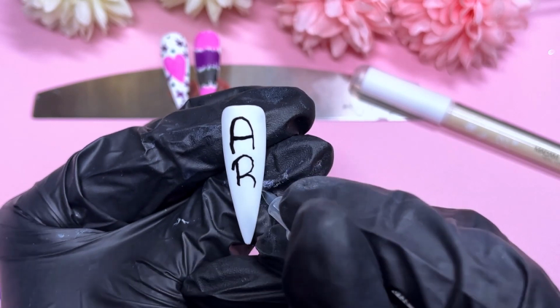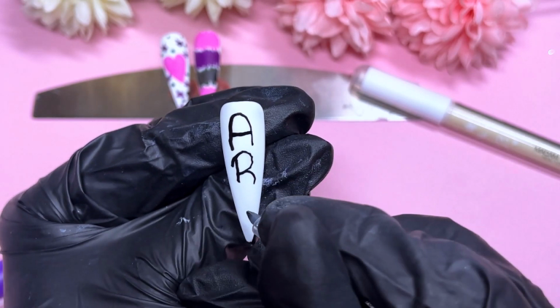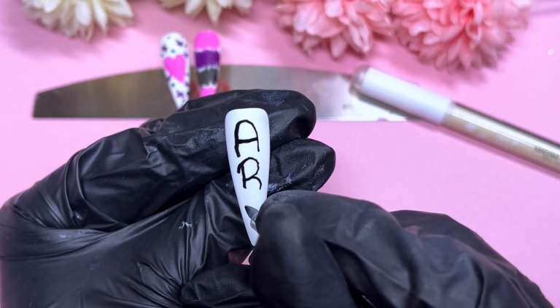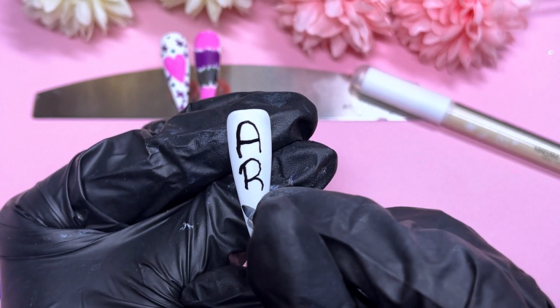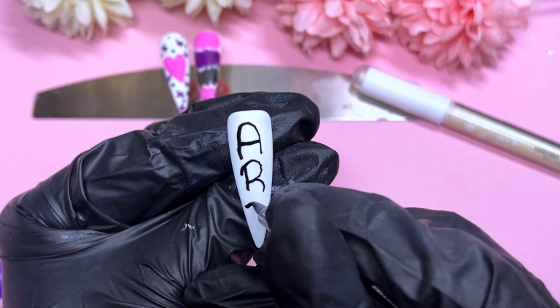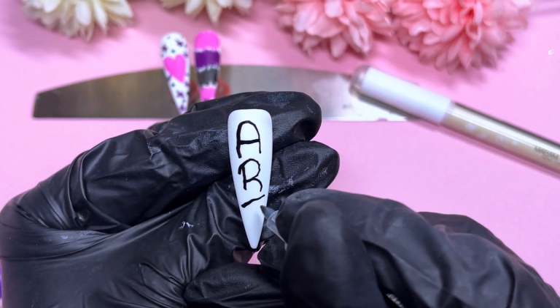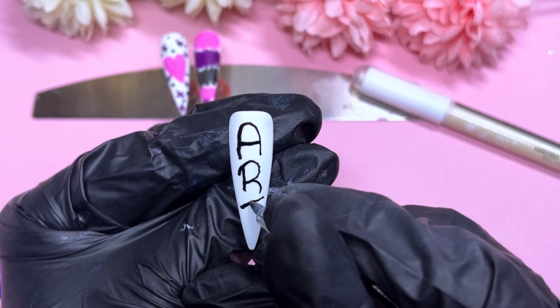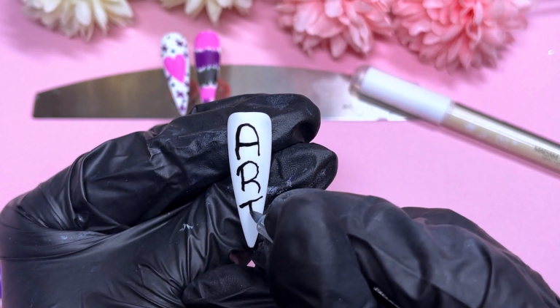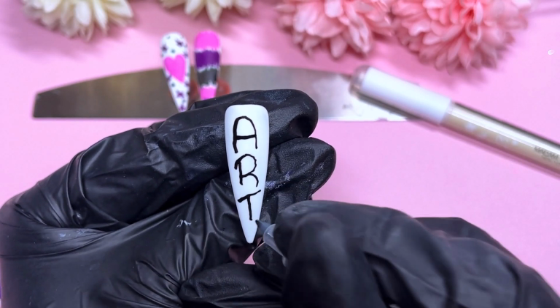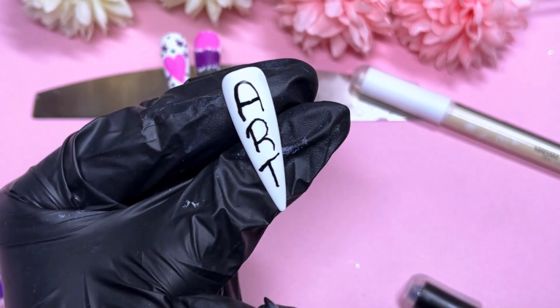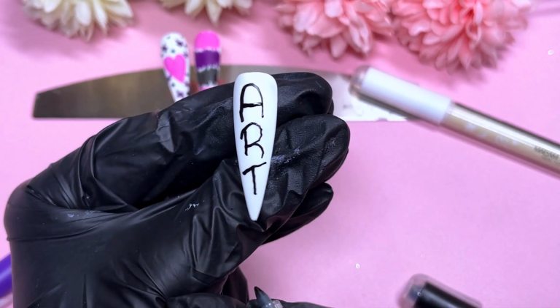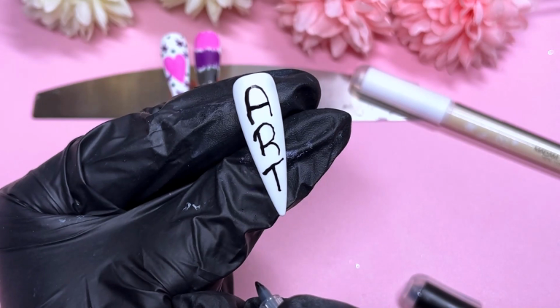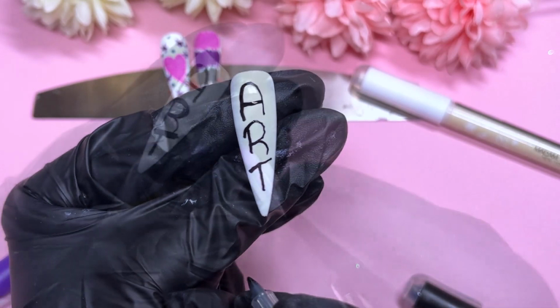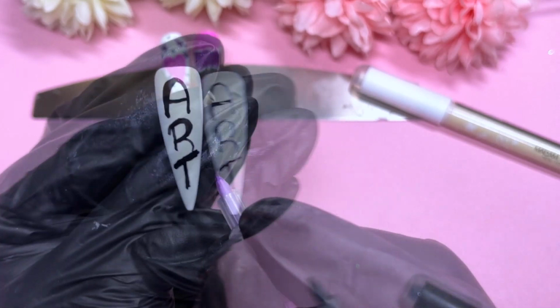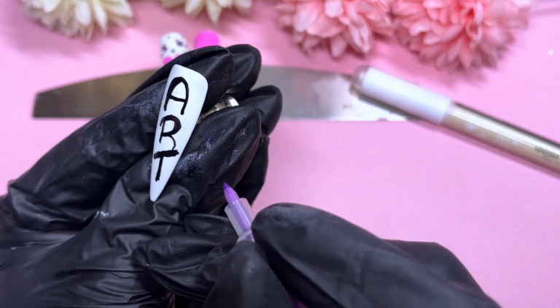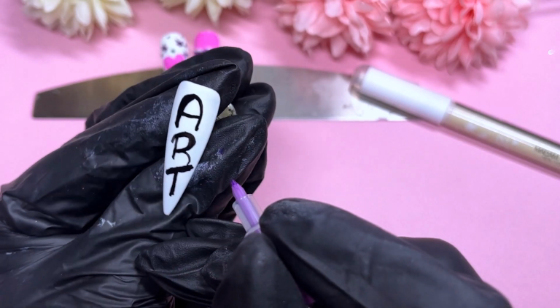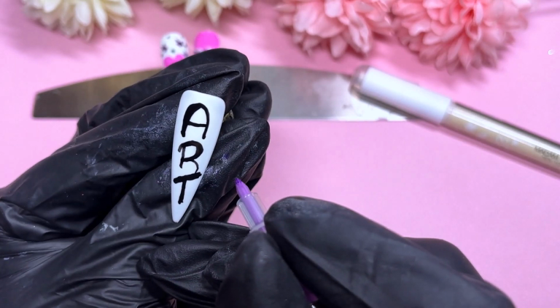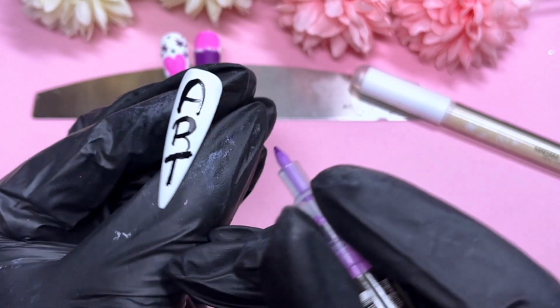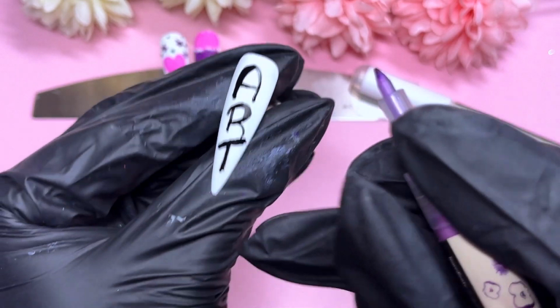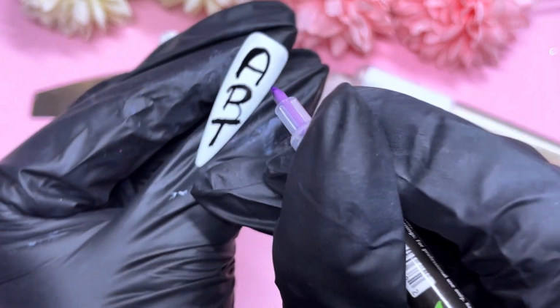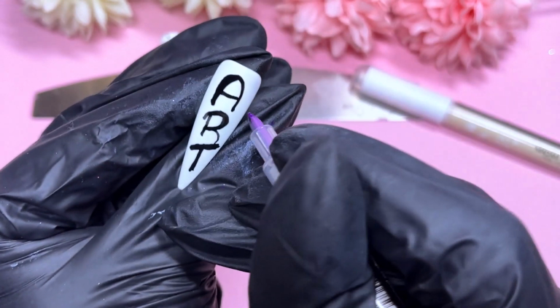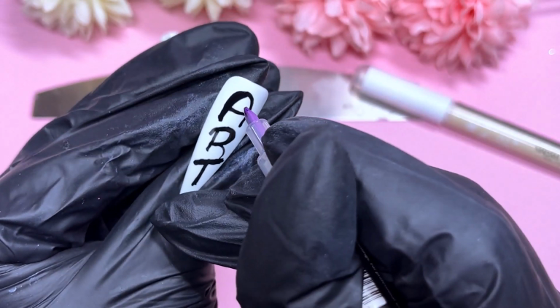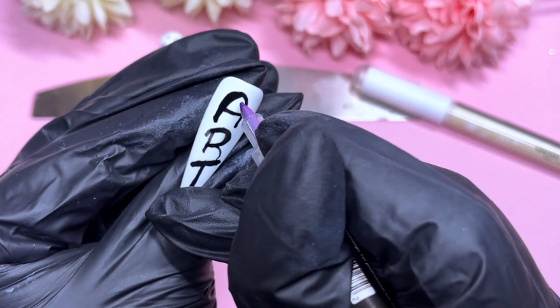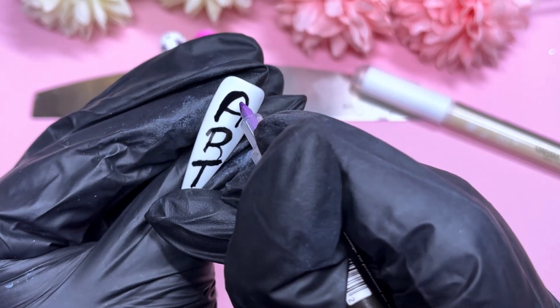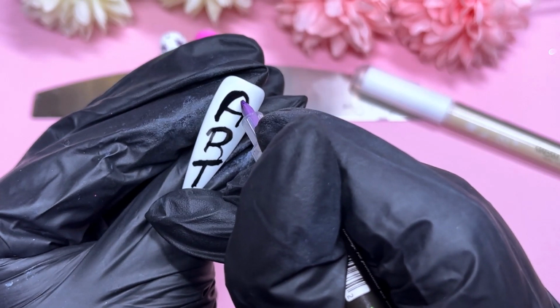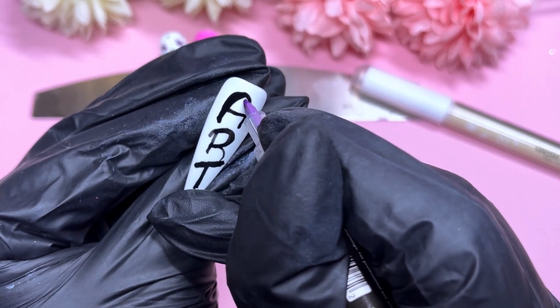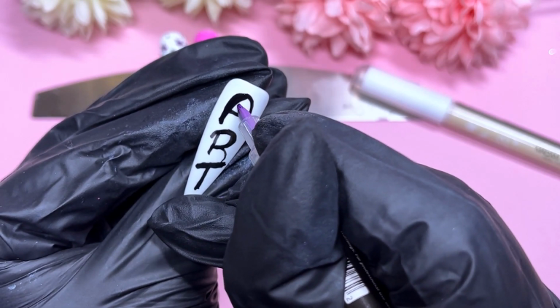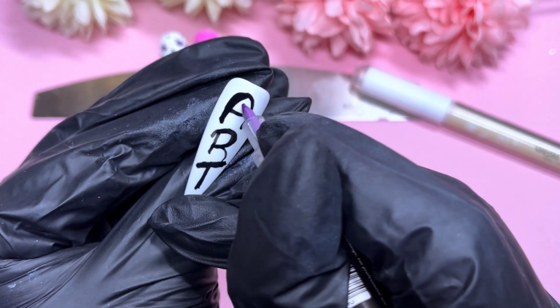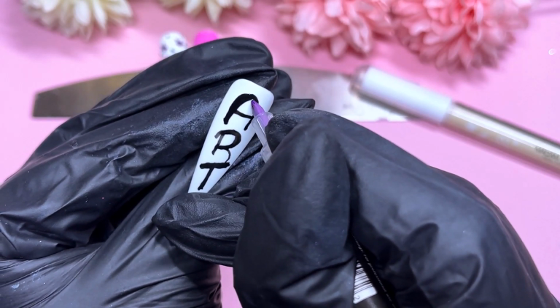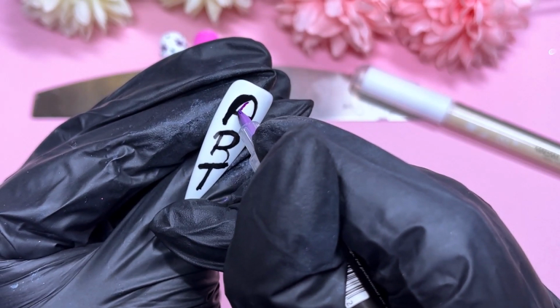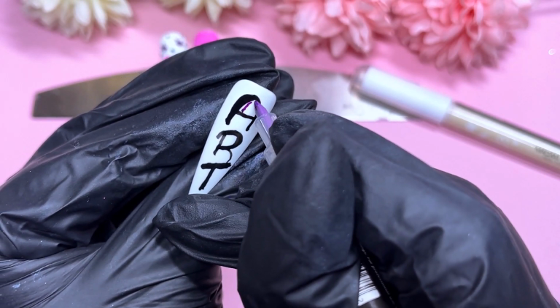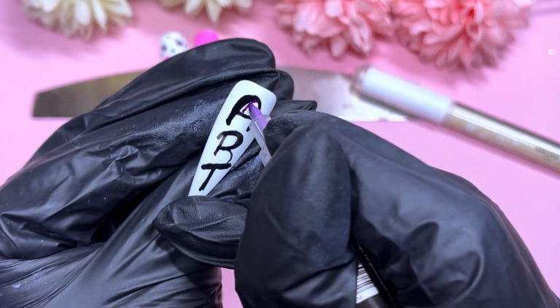There's the A, and then we're going to do a T — the most wonkiest T you'll find. Goodness me. Can you see how the lines are thicker because I was trying to fix it? Then I thought, let me do some extra little highlights.